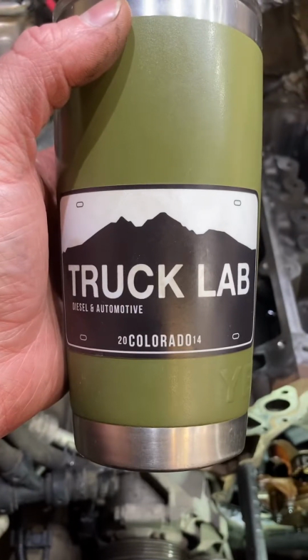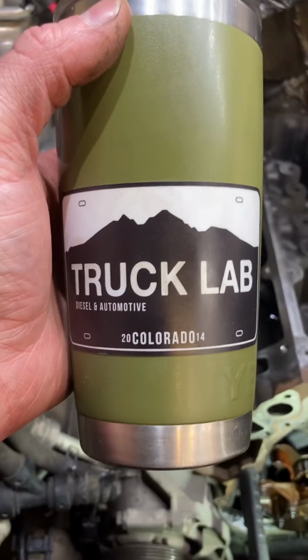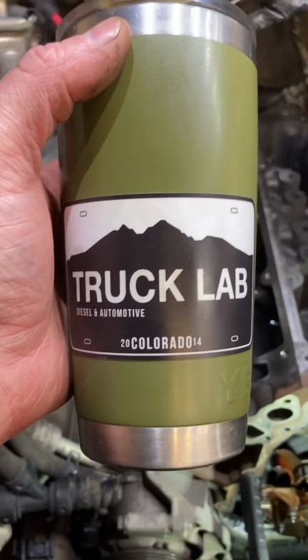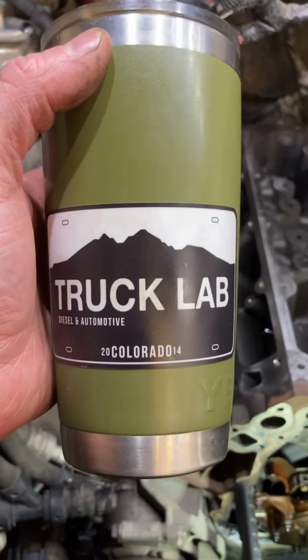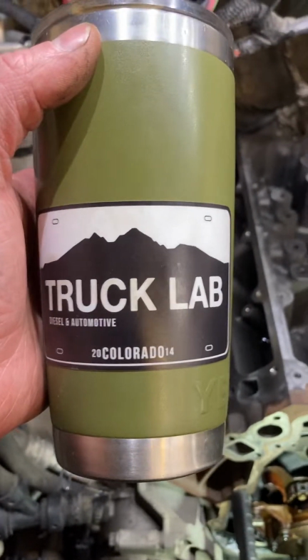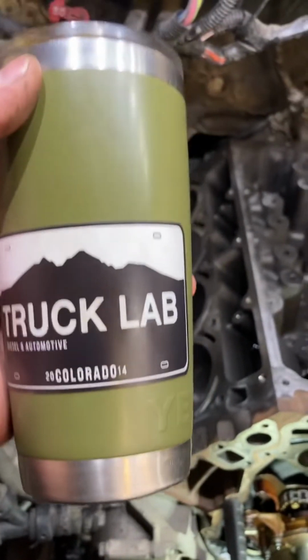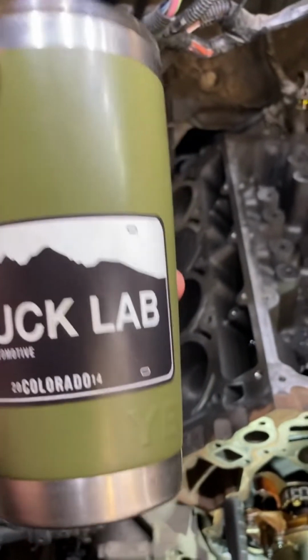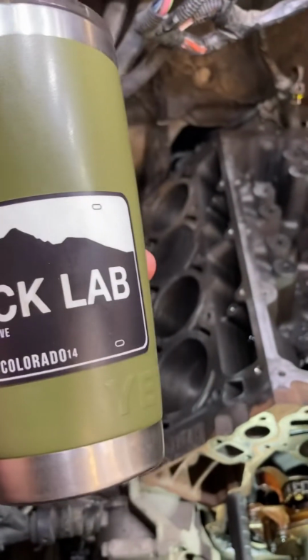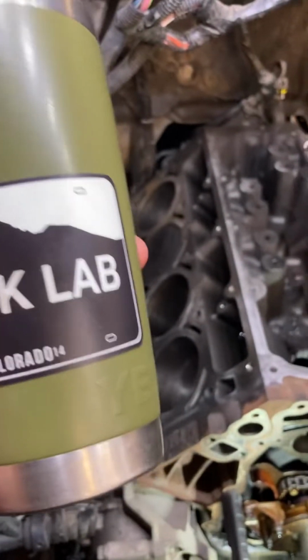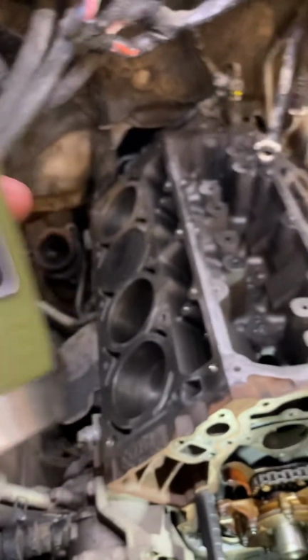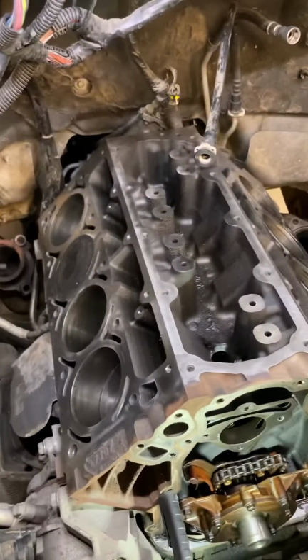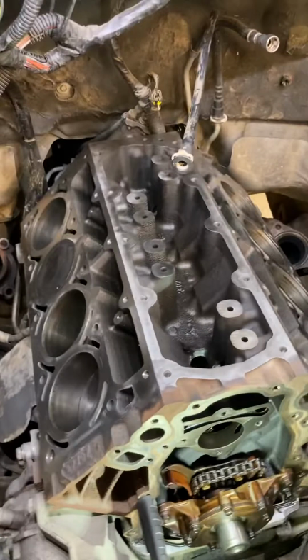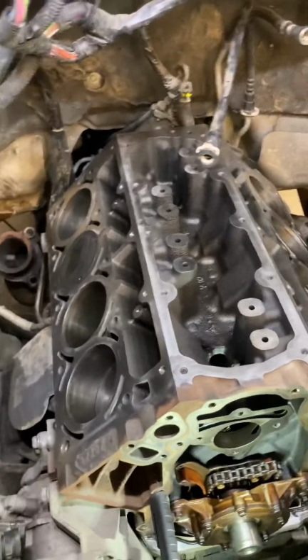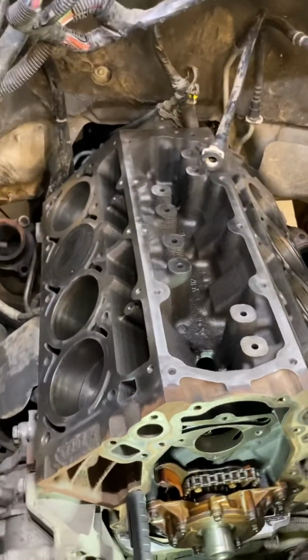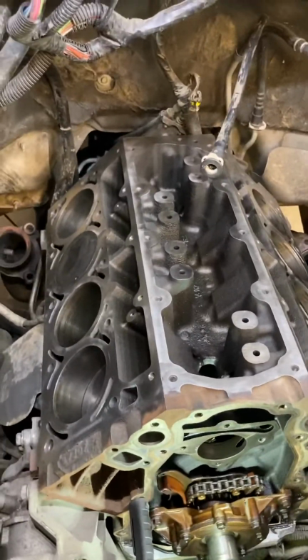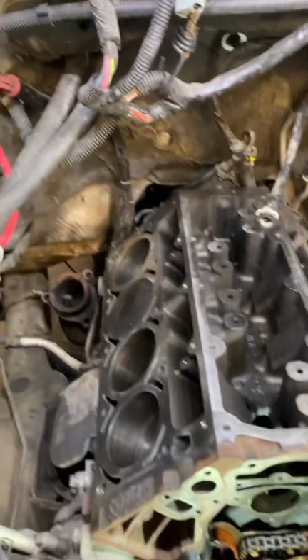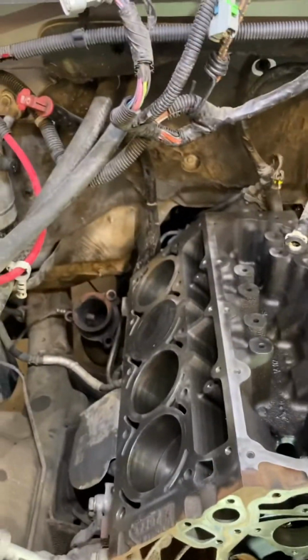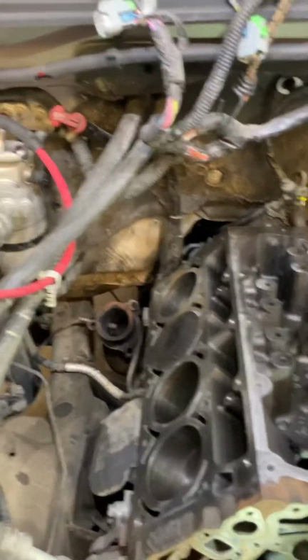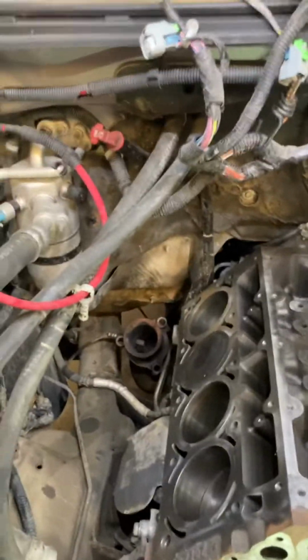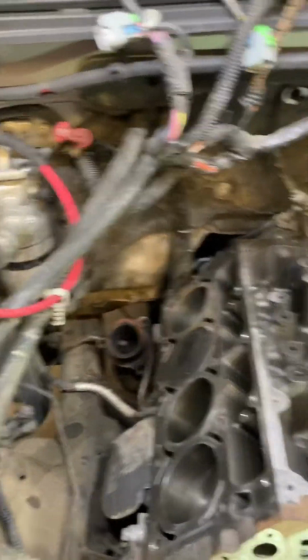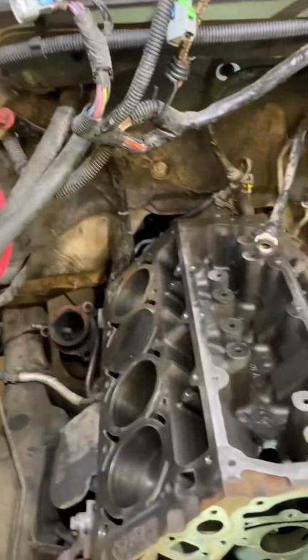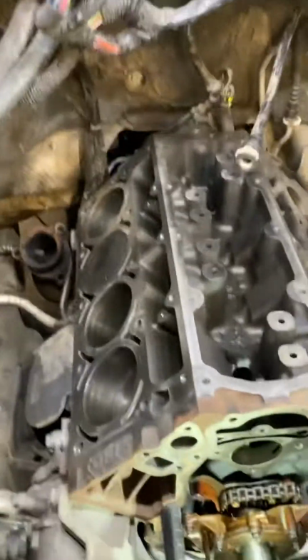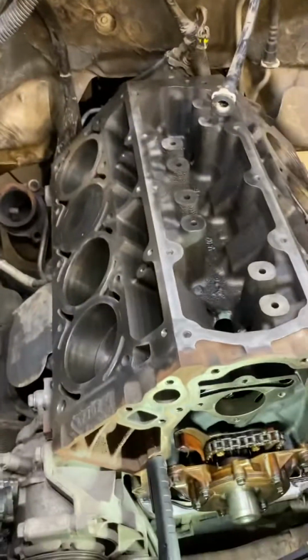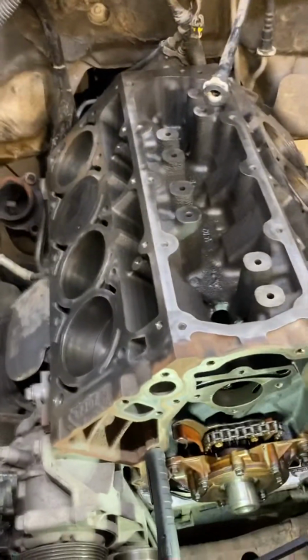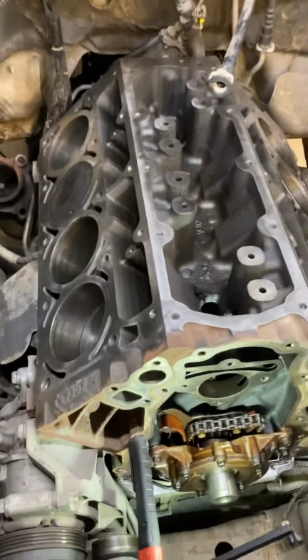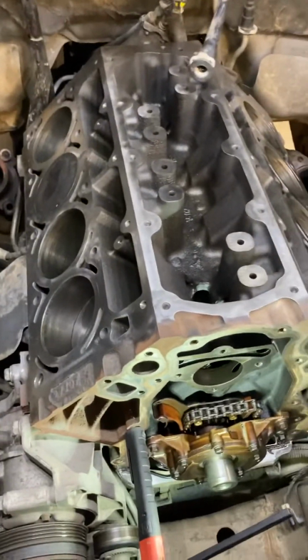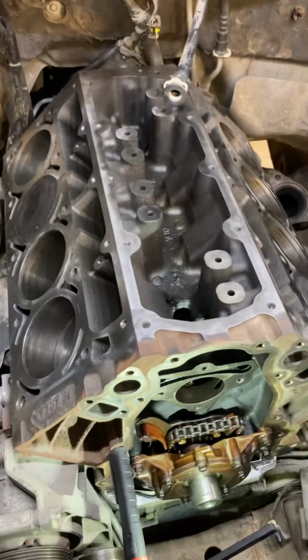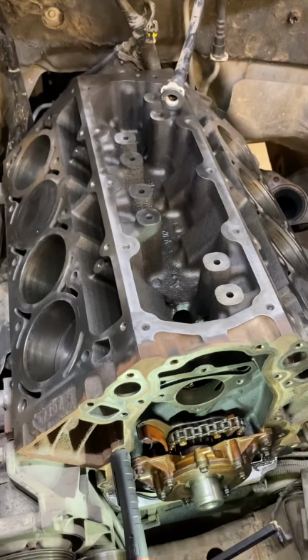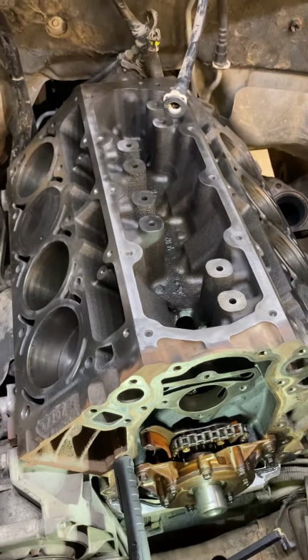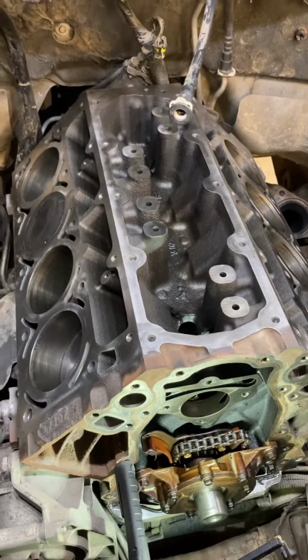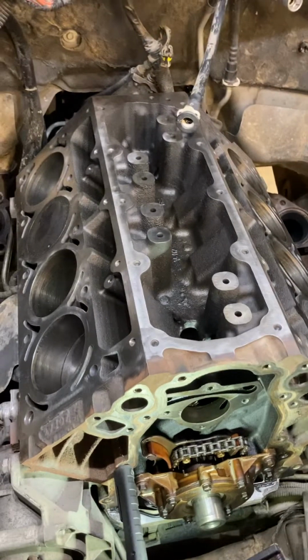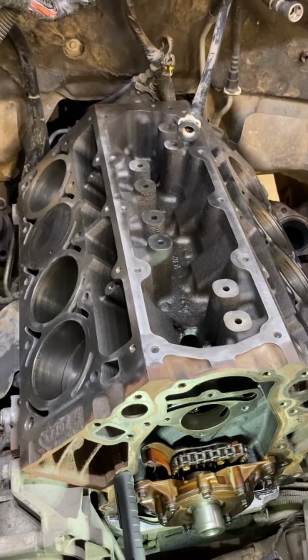Tia at Truck Lab with you. Today I want to talk about LS engines and lifter failure real quick, and why I don't think they fail — and I'll show you why.